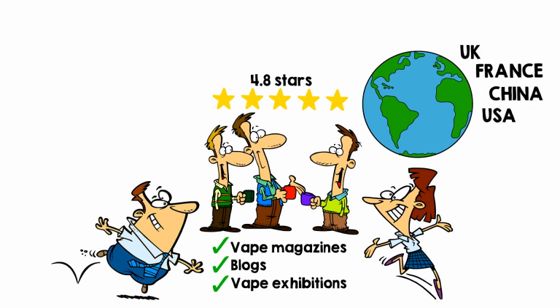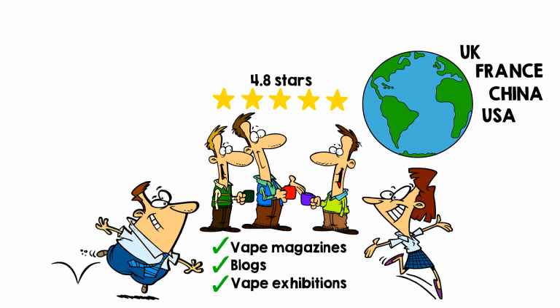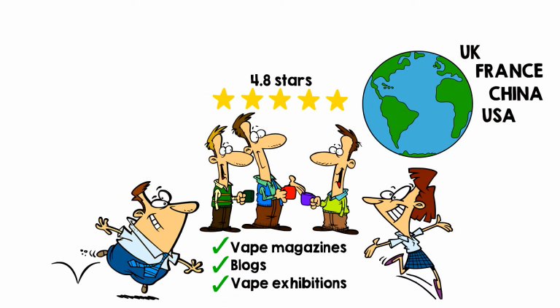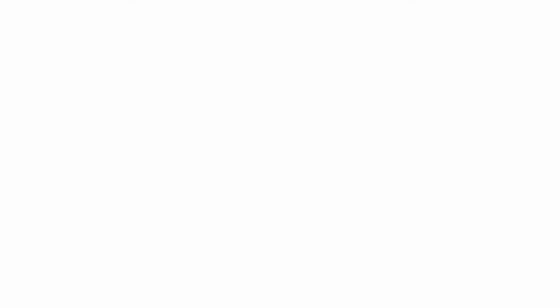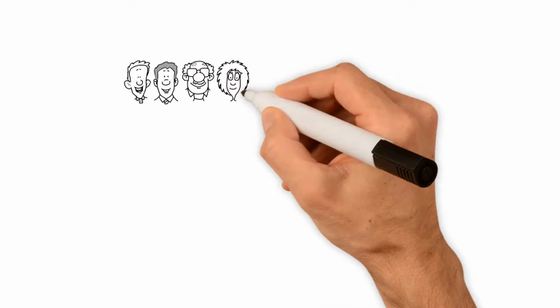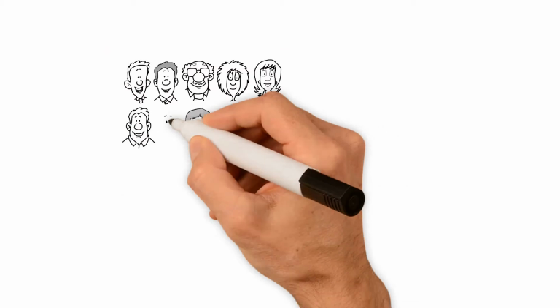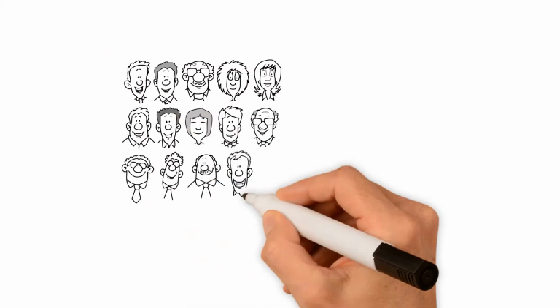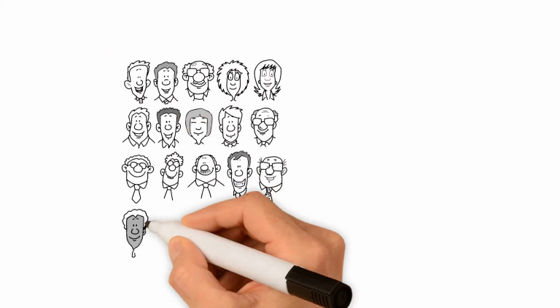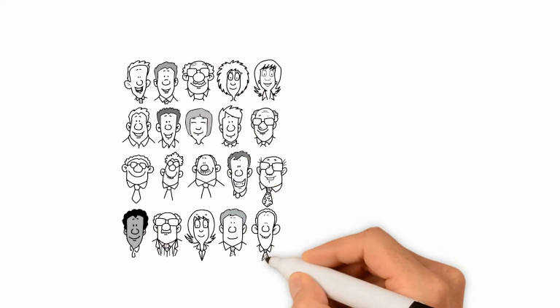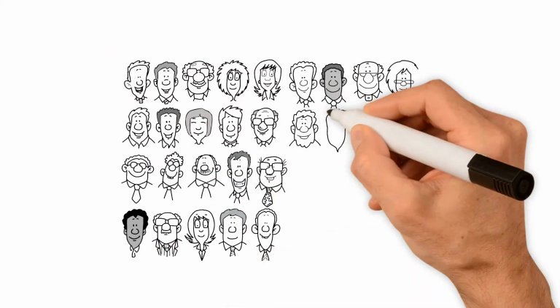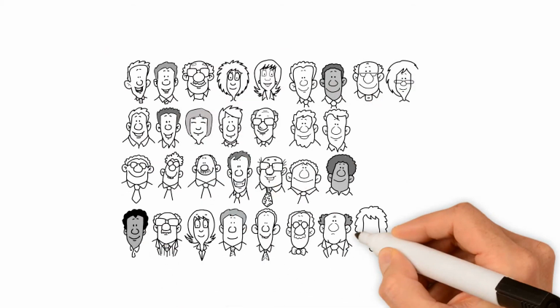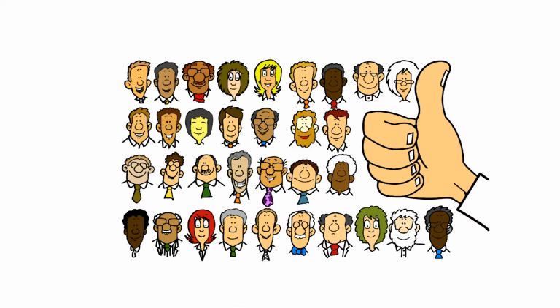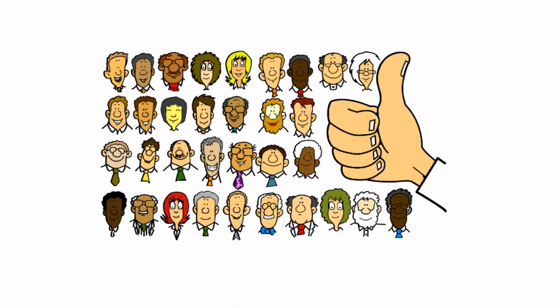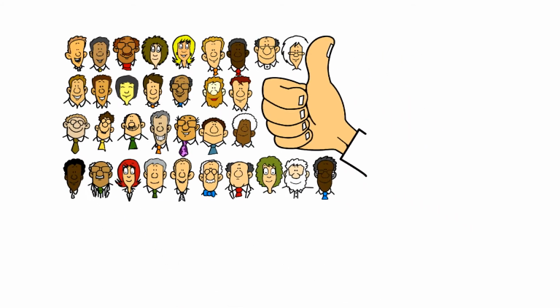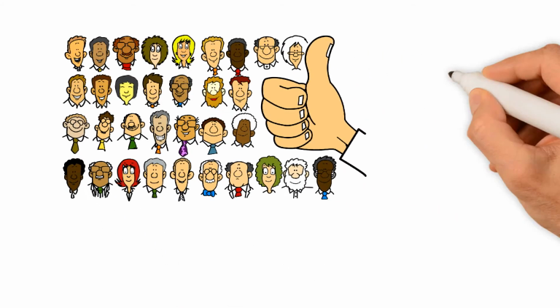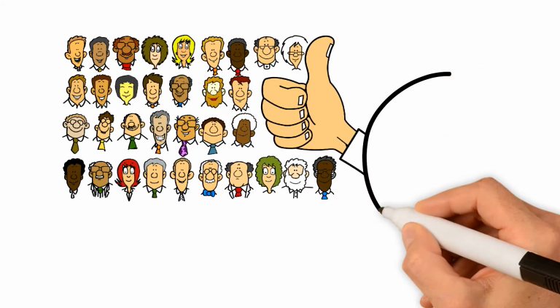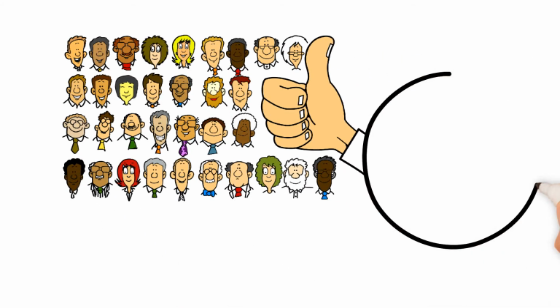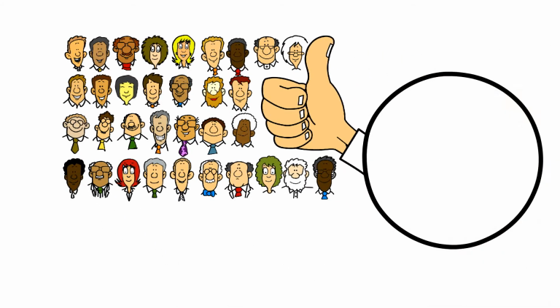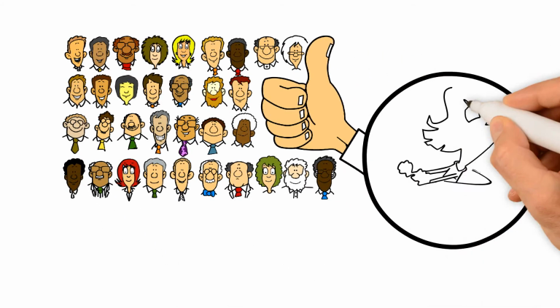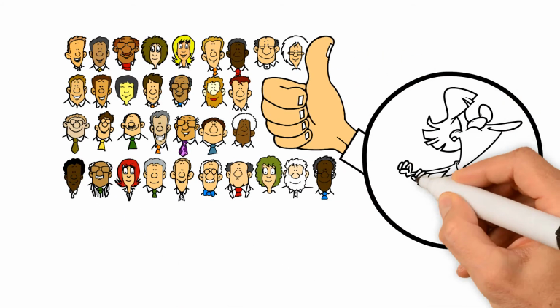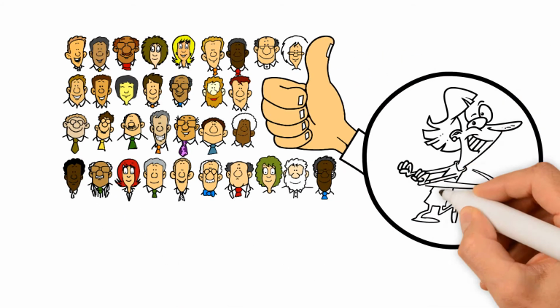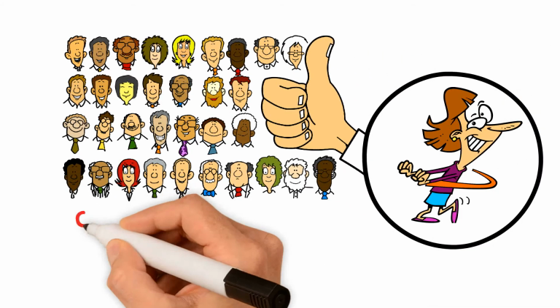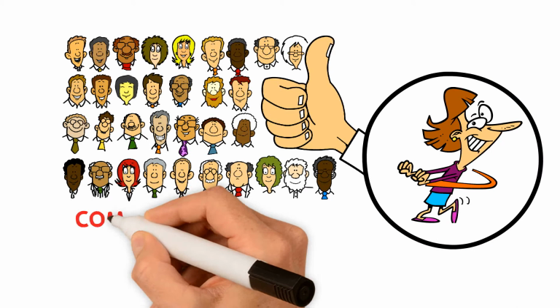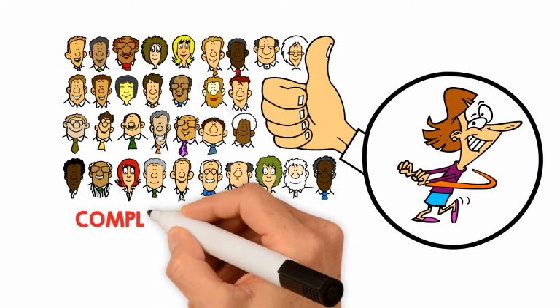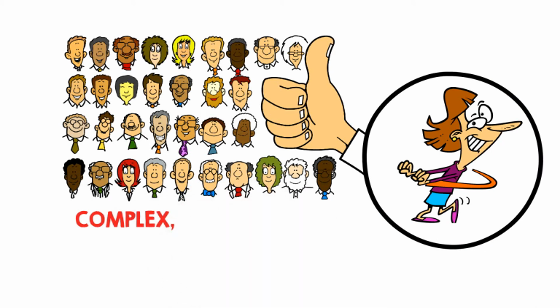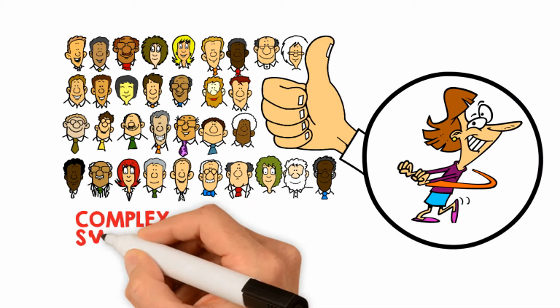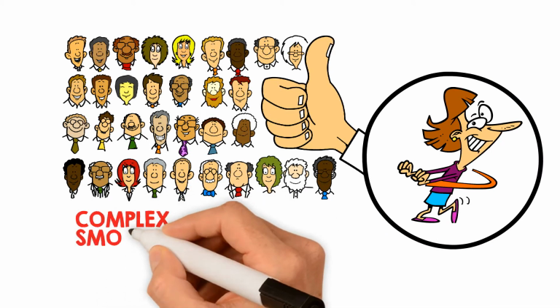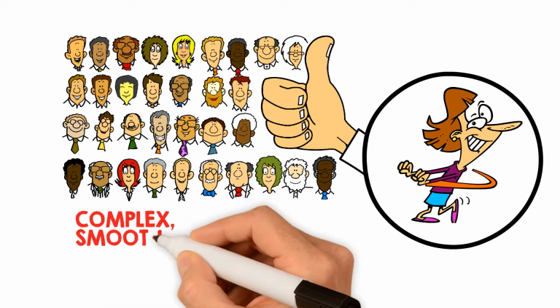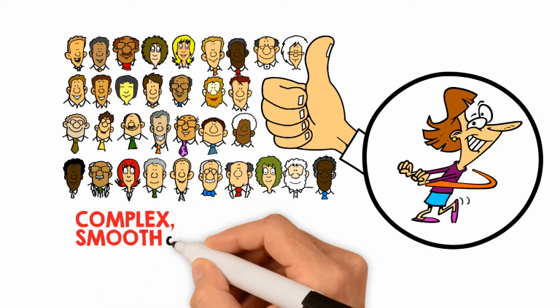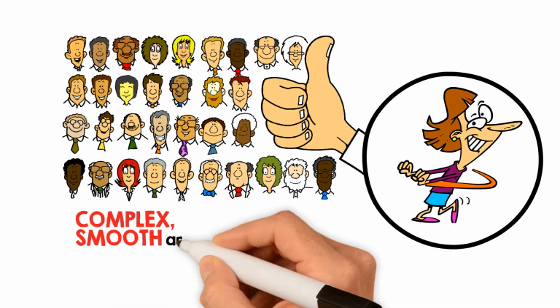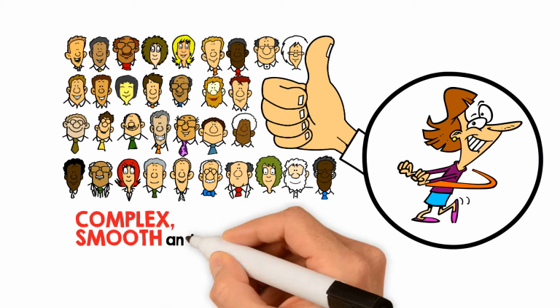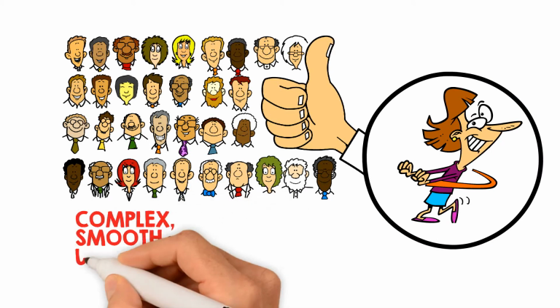Many prominent vape reviewers have commended the Elux brand for its ability to give seemingly straightforward eLiquid flavors a complex, smooth, and unique profile.